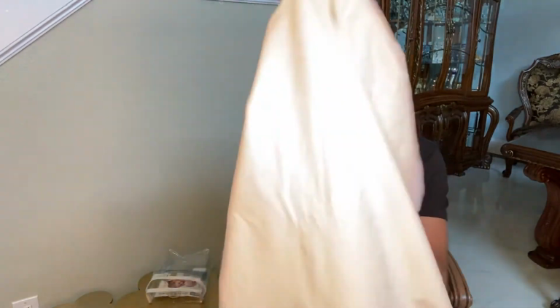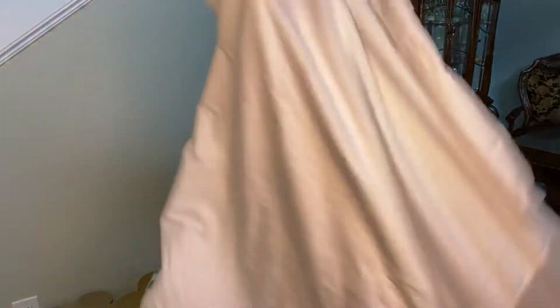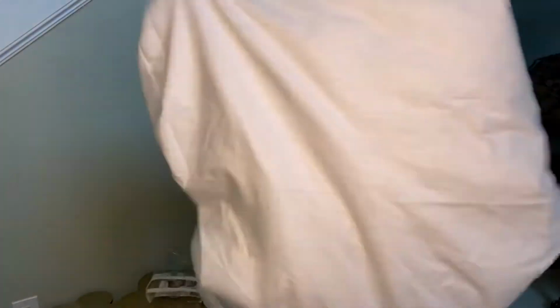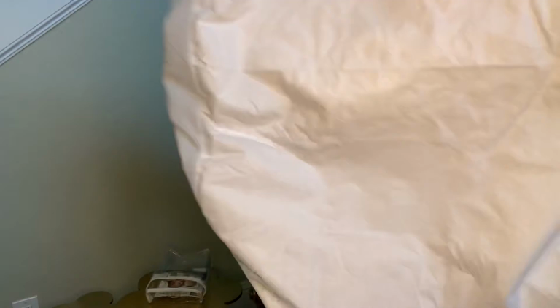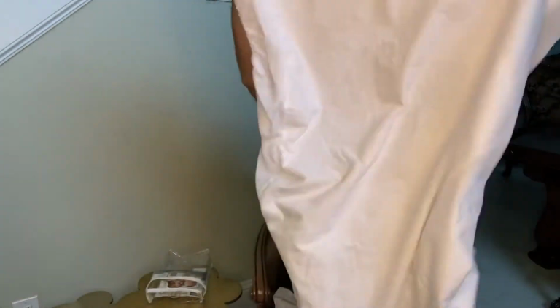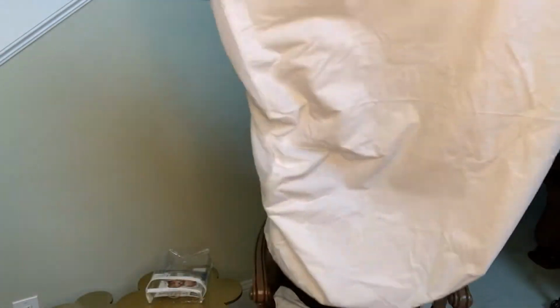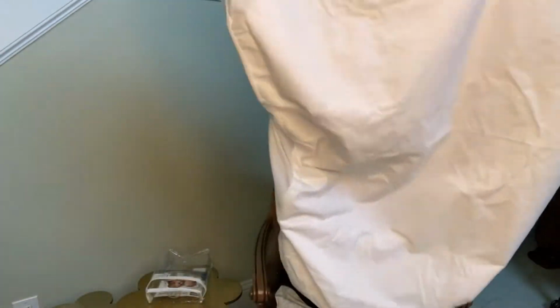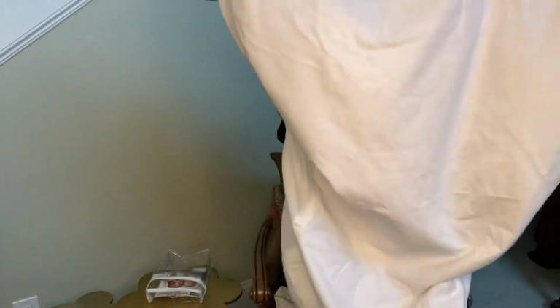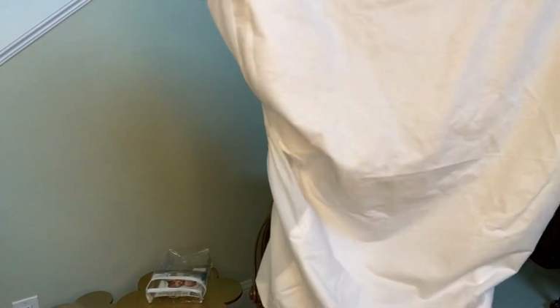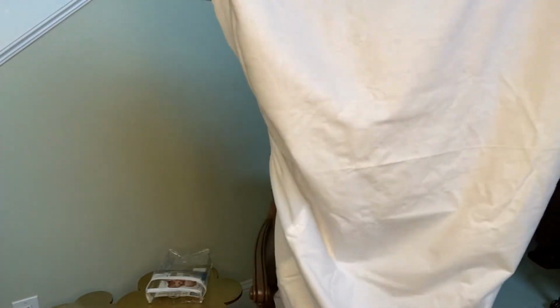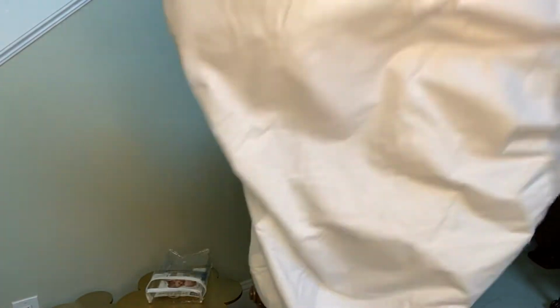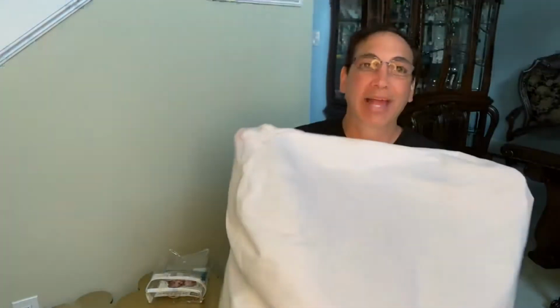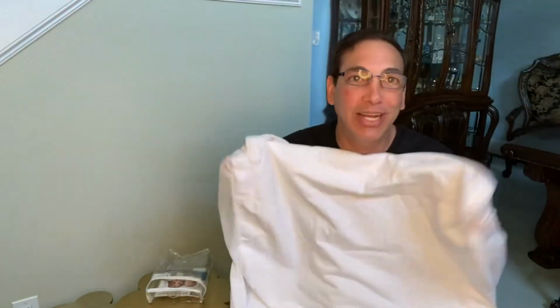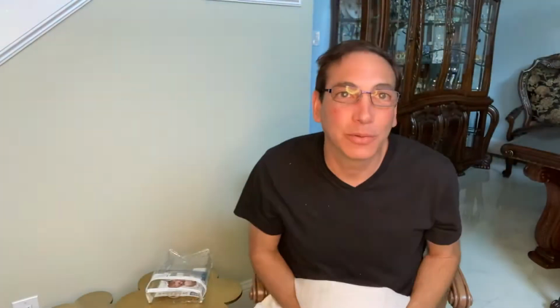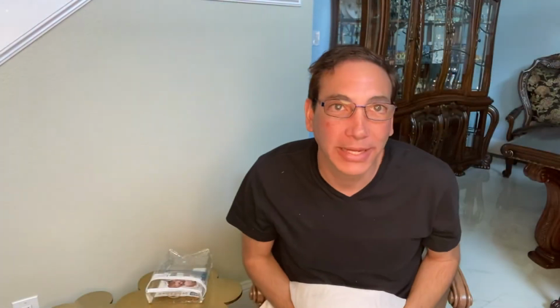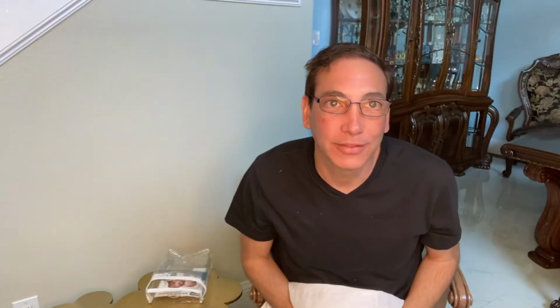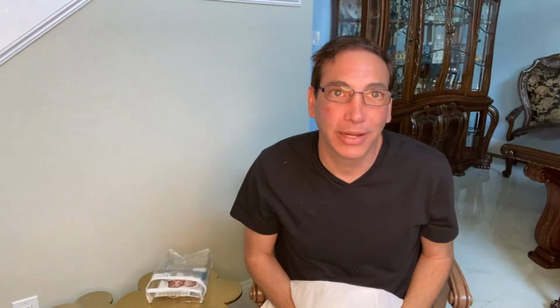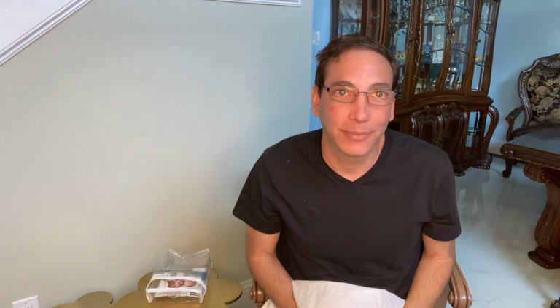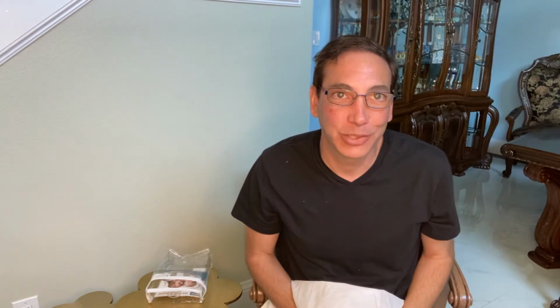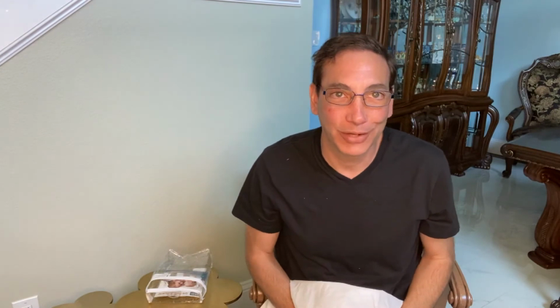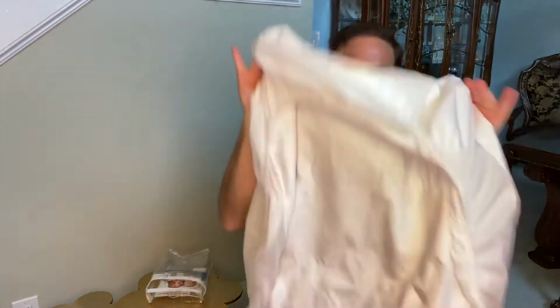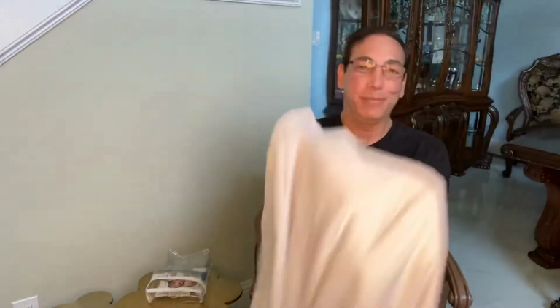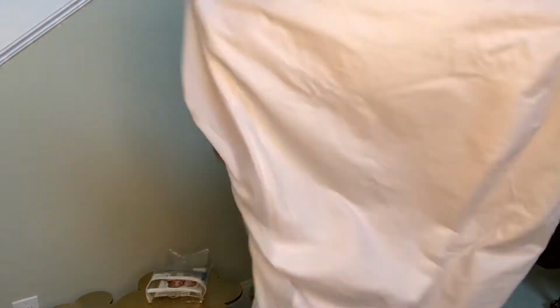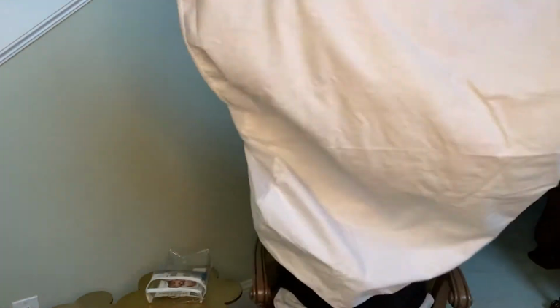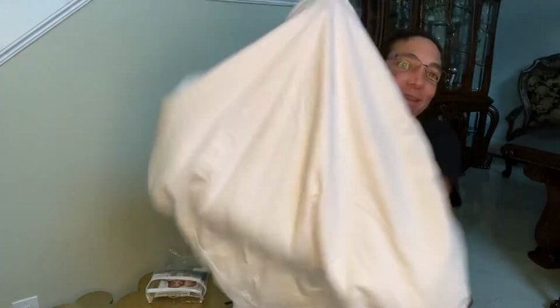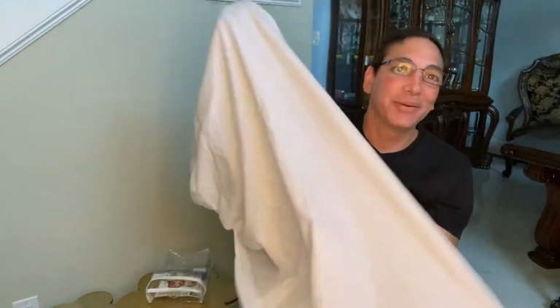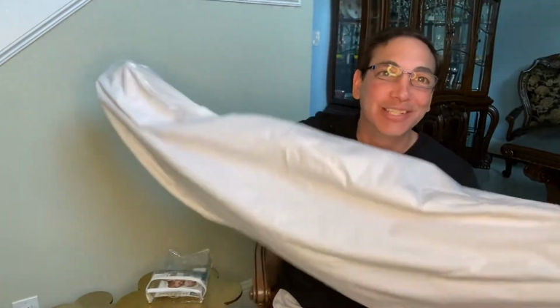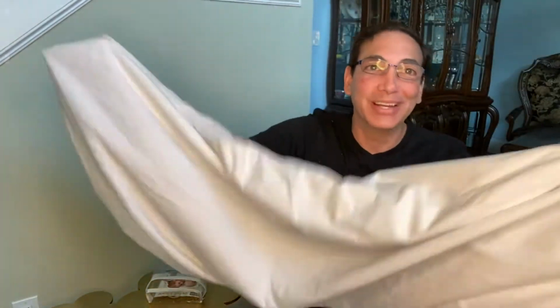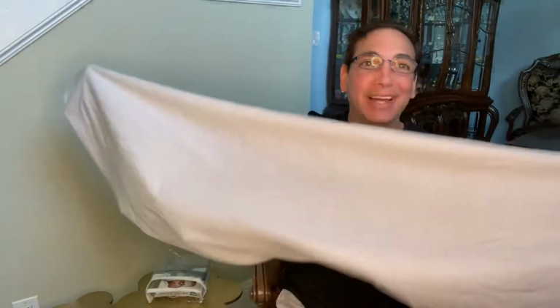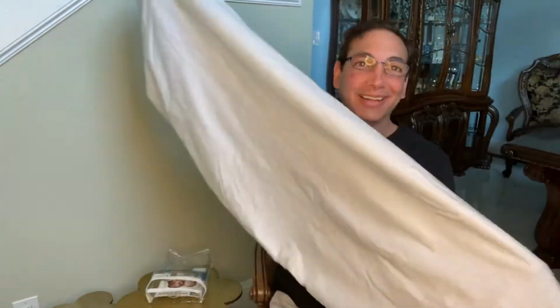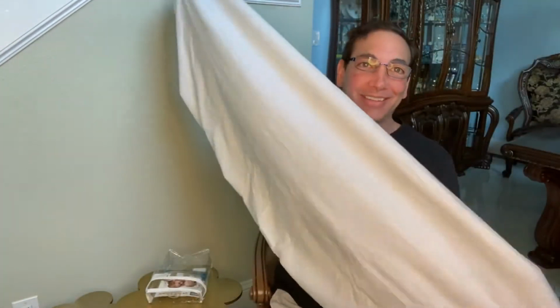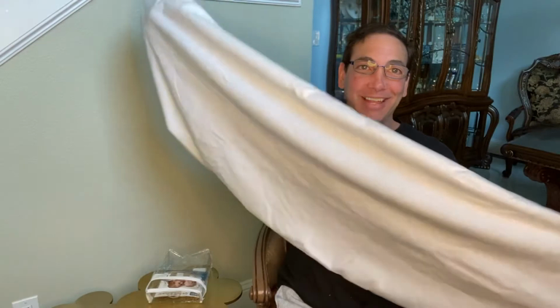You can see the size — normal crib sheet size. I actually got this one as a gift, so I don't have a mattress to put it on right now, but otherwise I would show you. That's what it looks like.